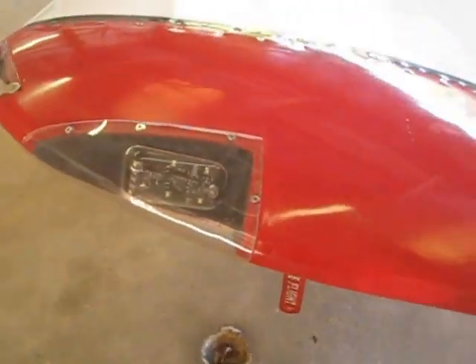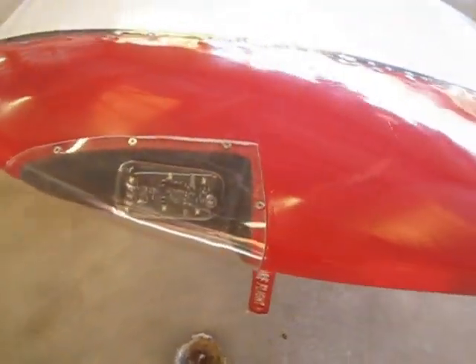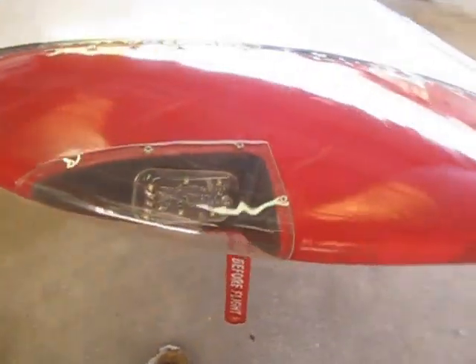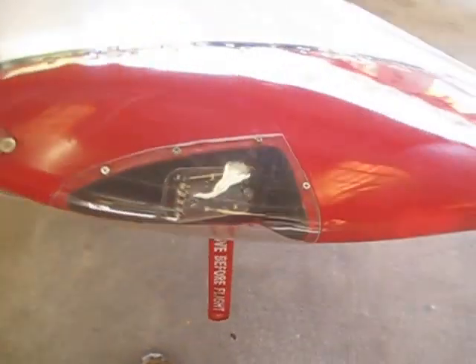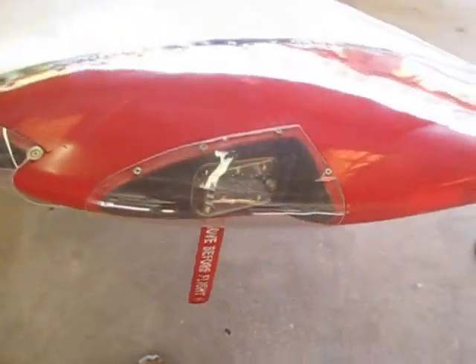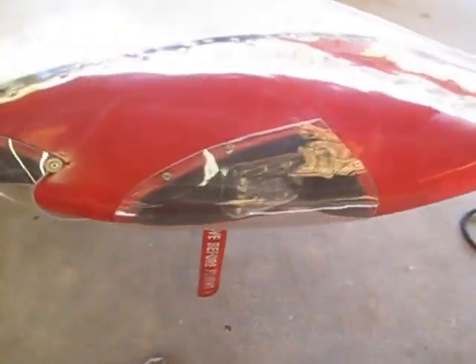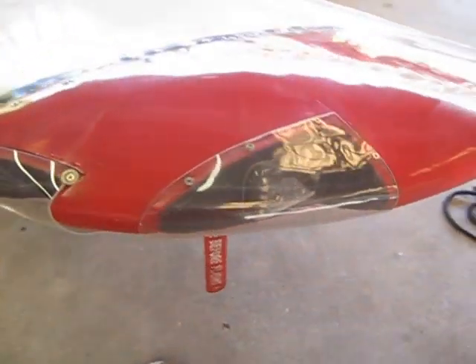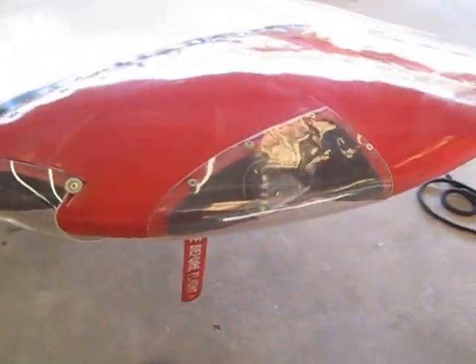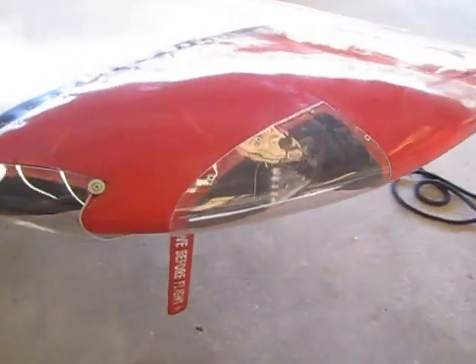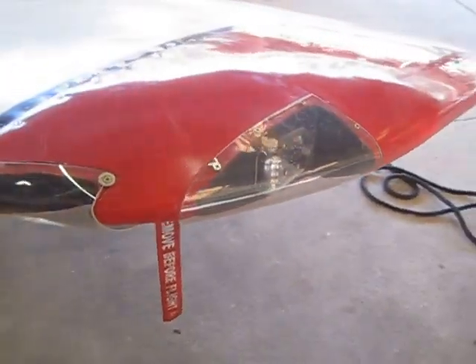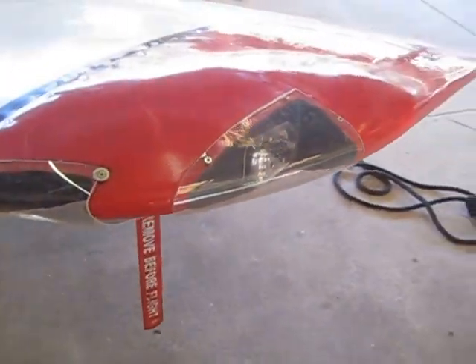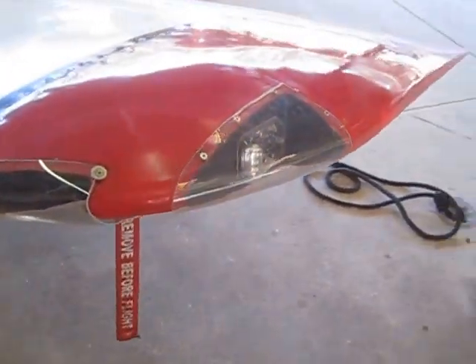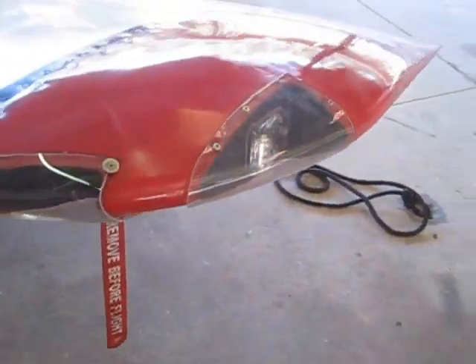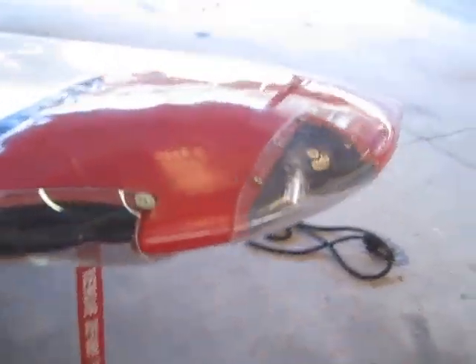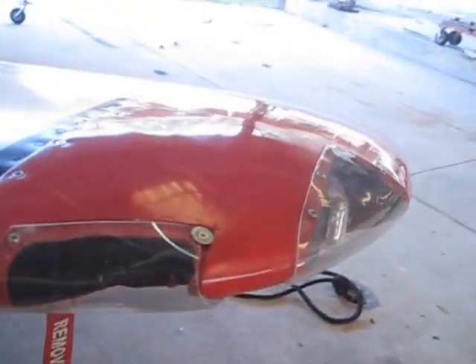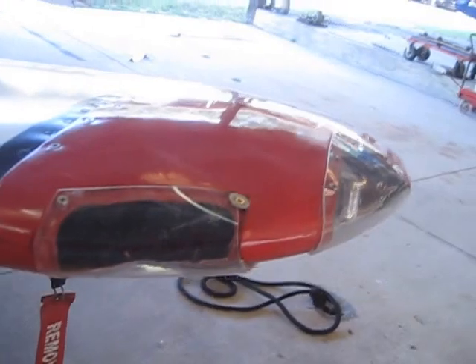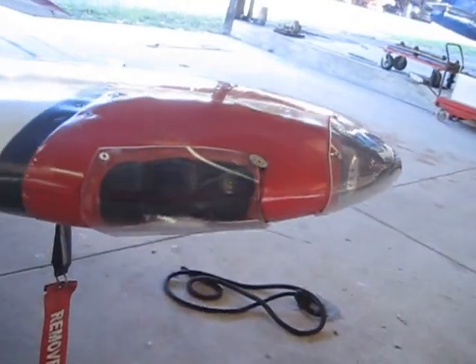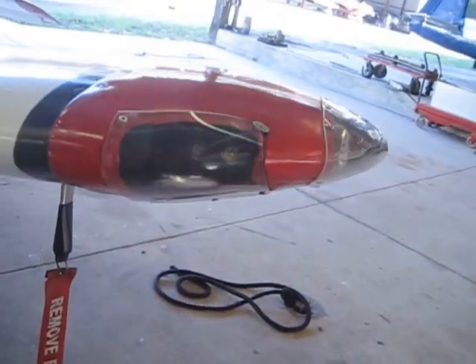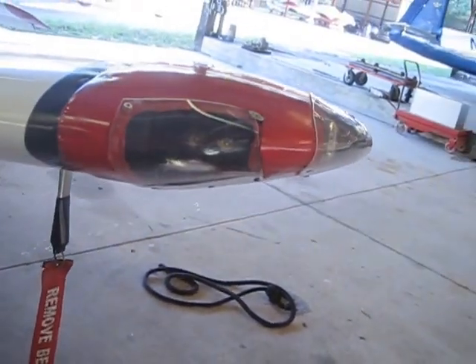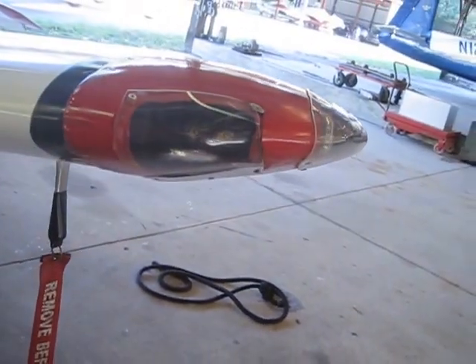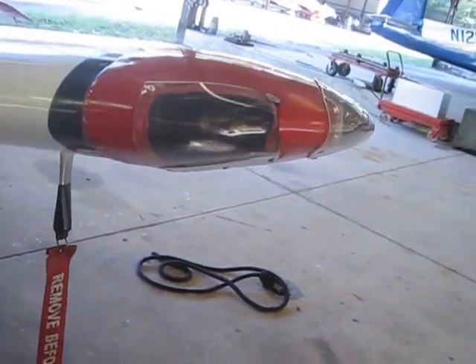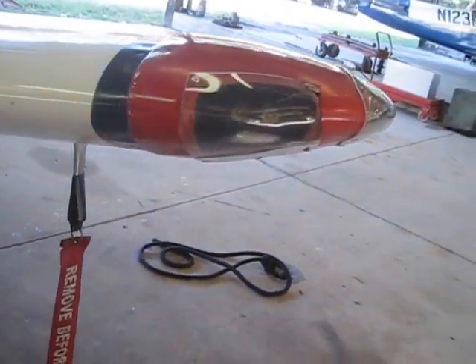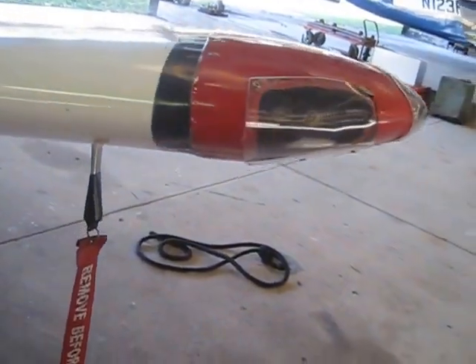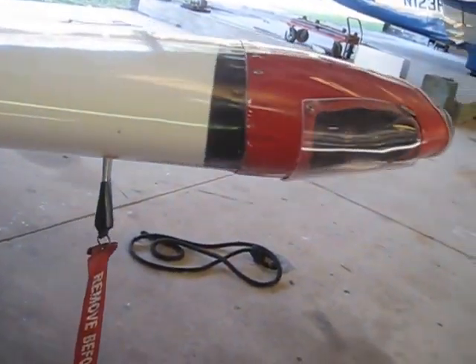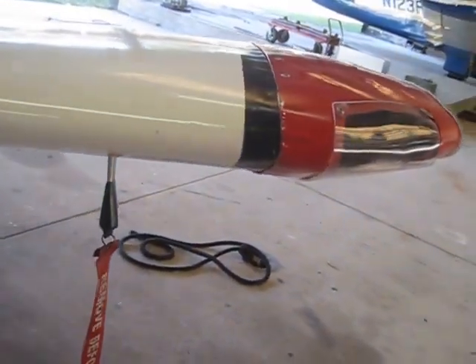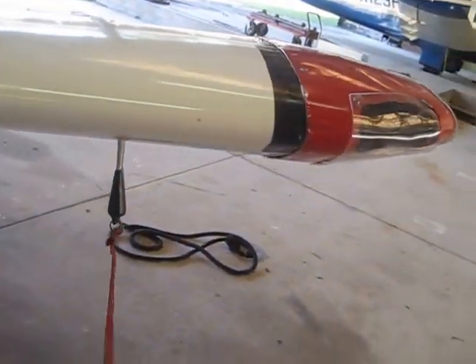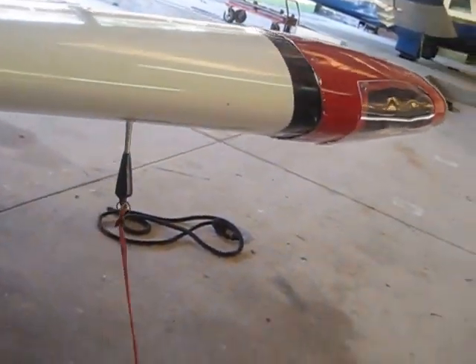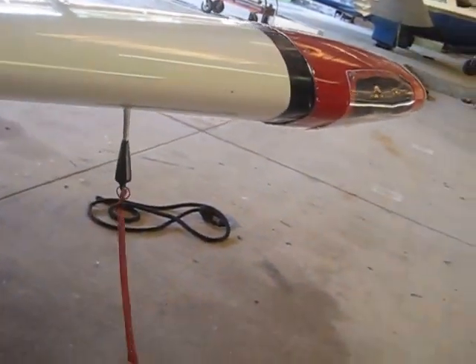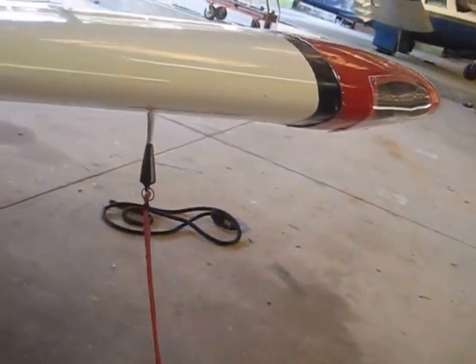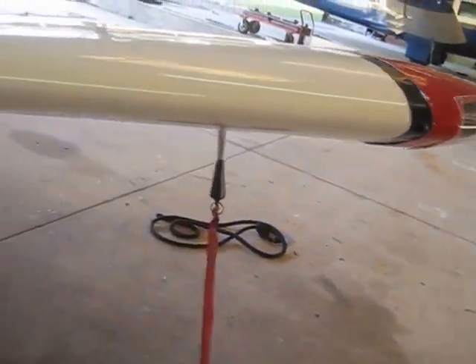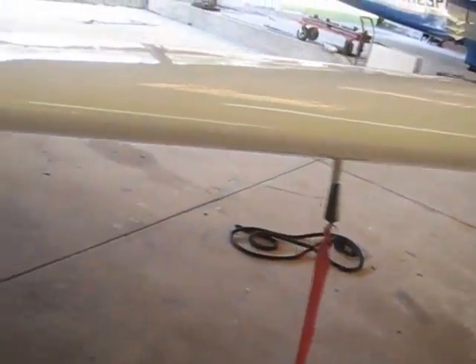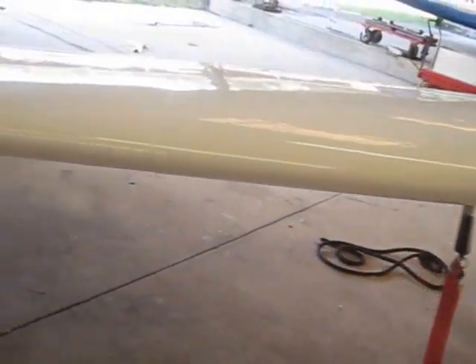Inside the cover we've got LED nav lights, LED landing lights with built-in wigwag feature. The pitot tube is down there — it's got a cover on it.